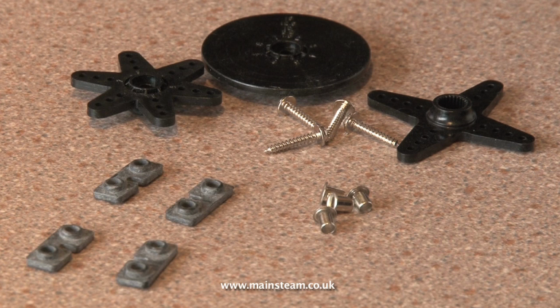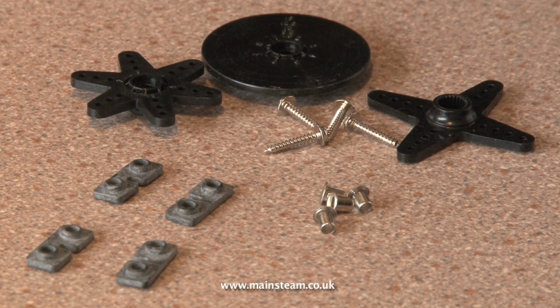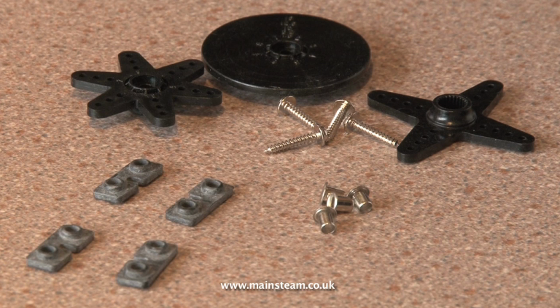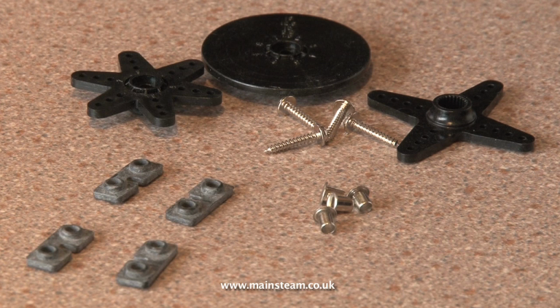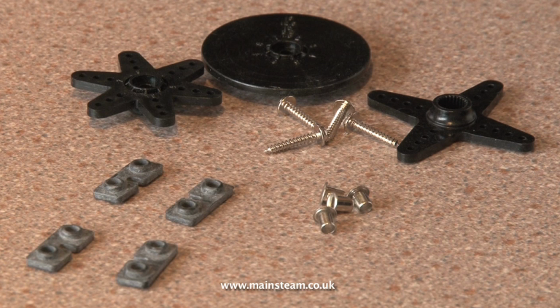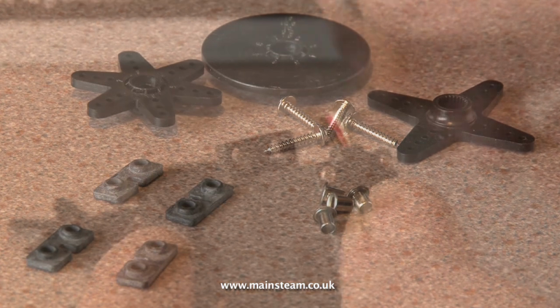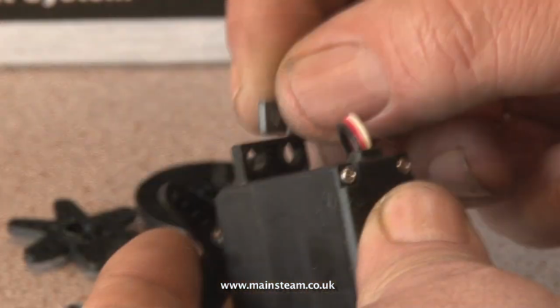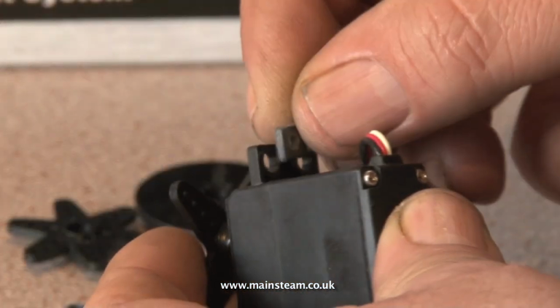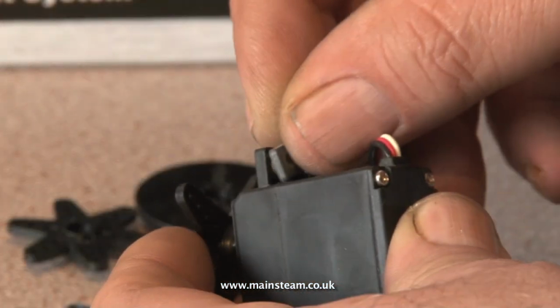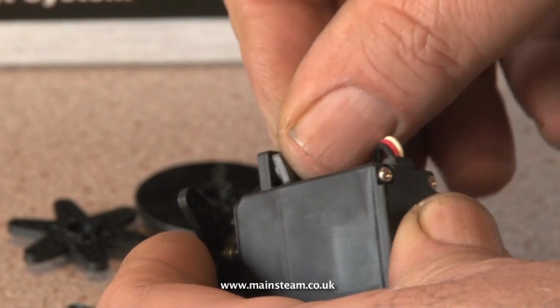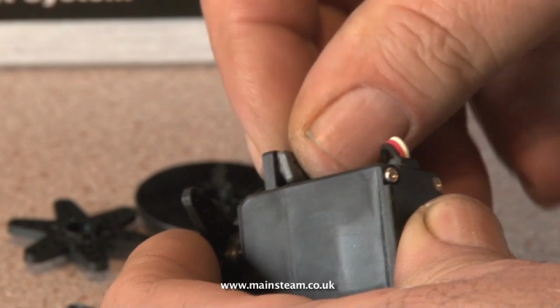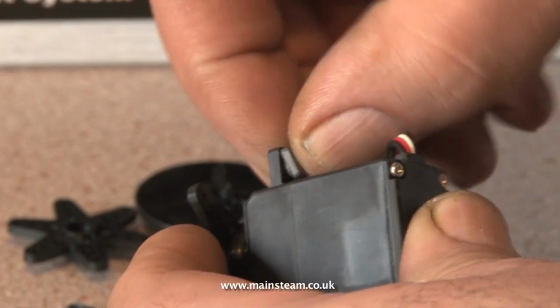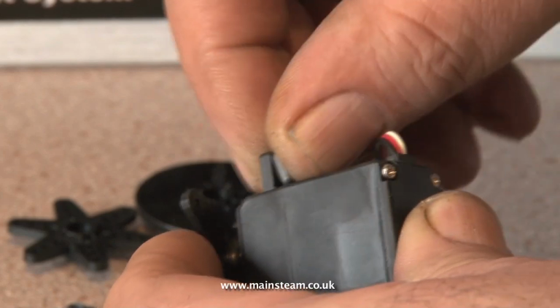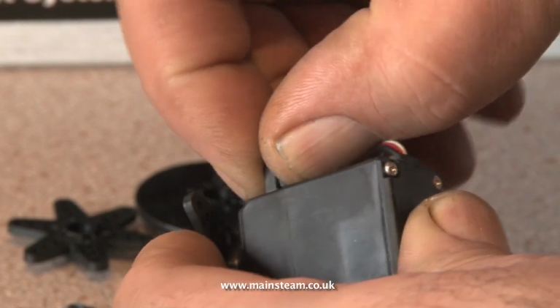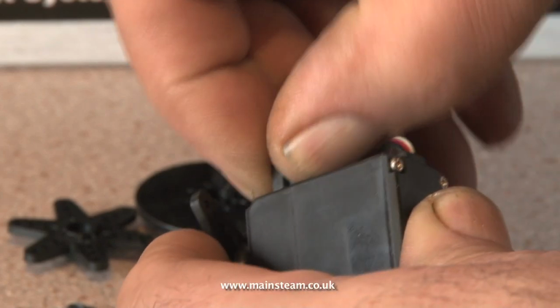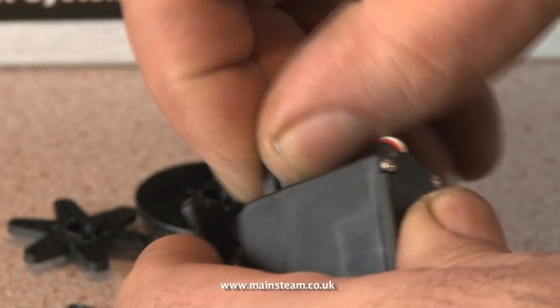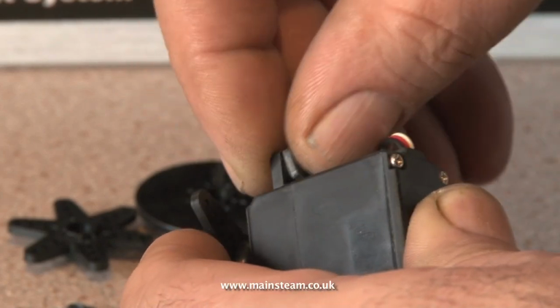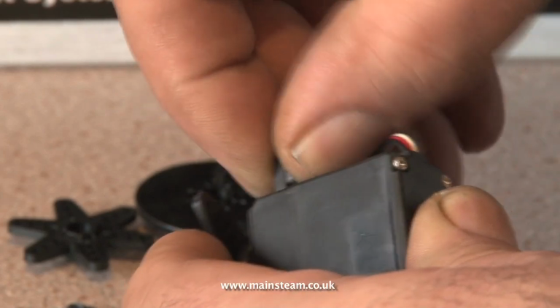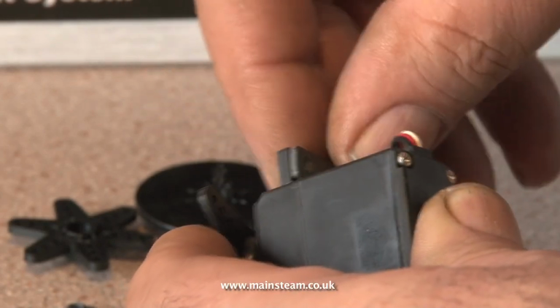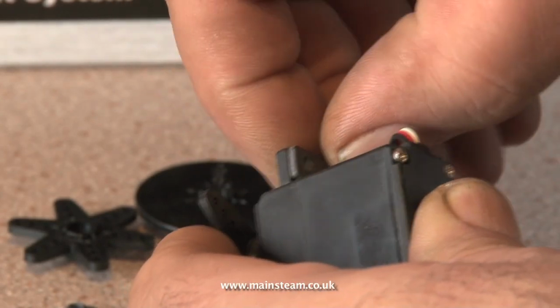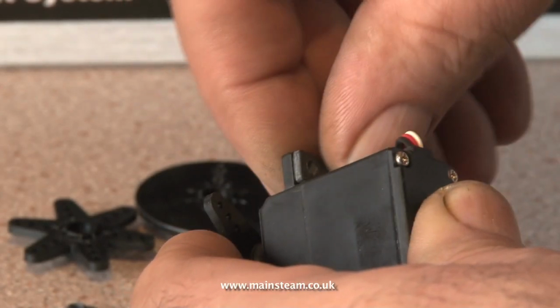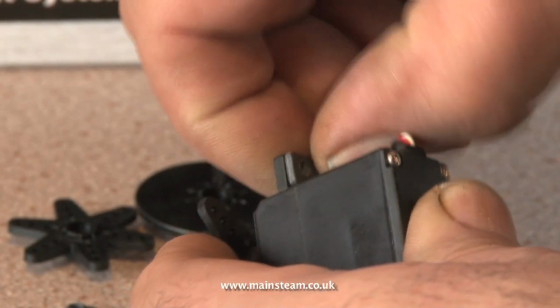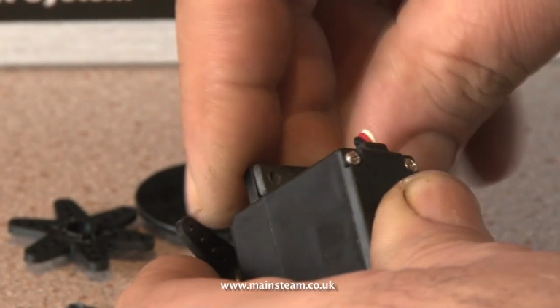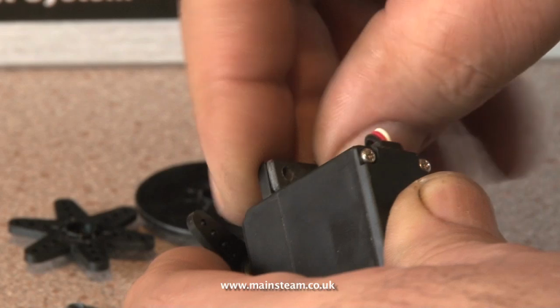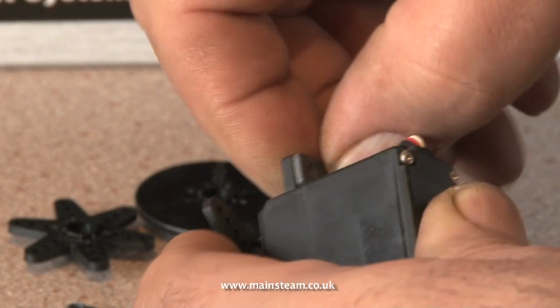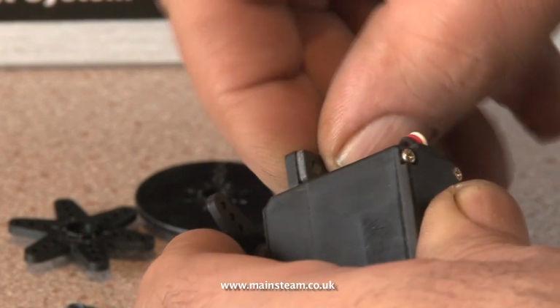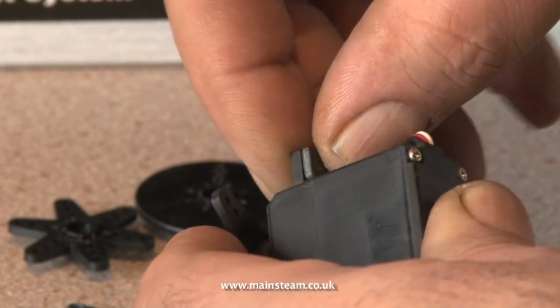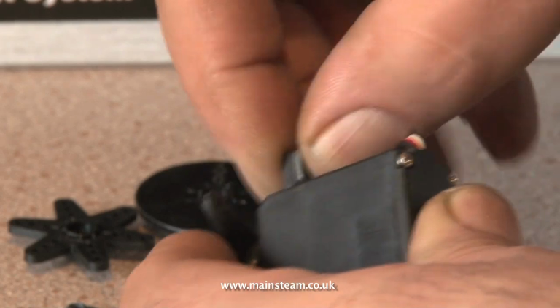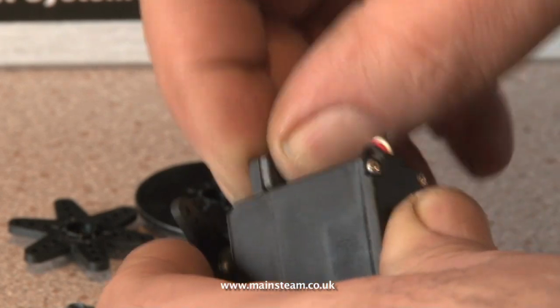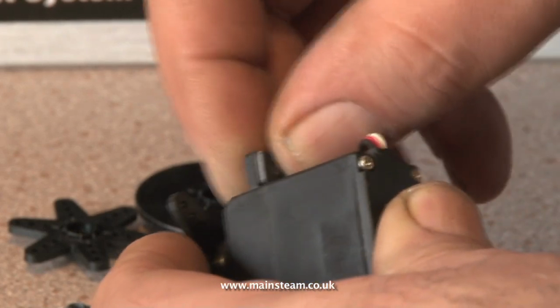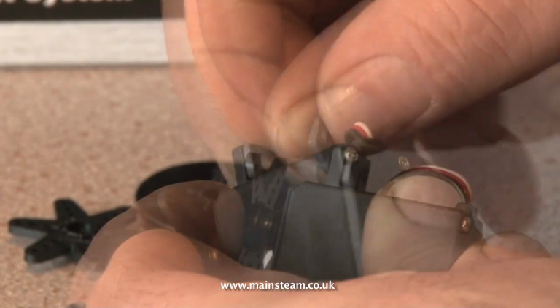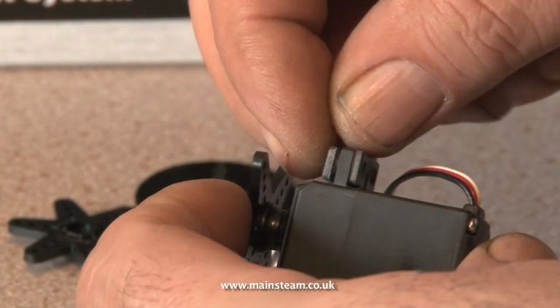Fitting these anti-vibration mounts is quite a fiddly job, made worse by the fact that the rubber components are covered in French chalk which gets onto your fingers and makes it very difficult to grip anything.